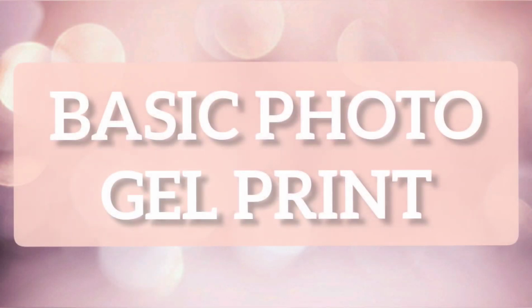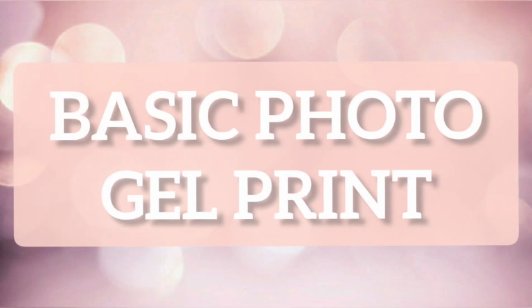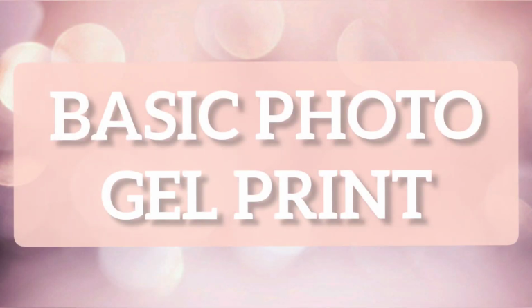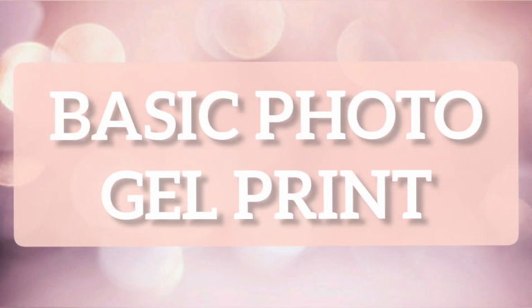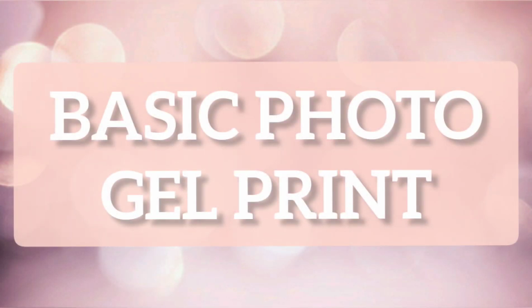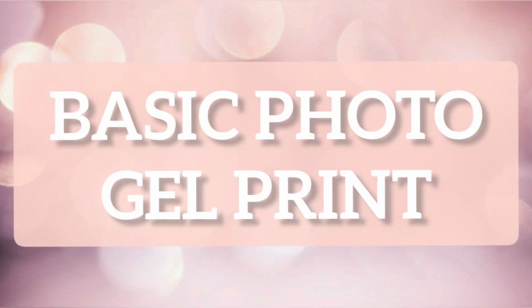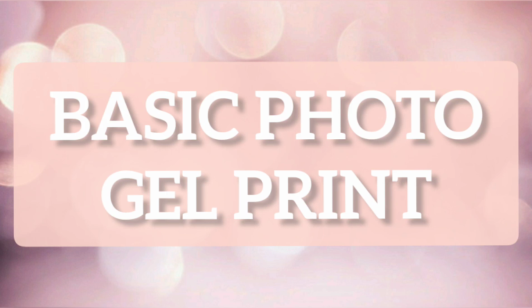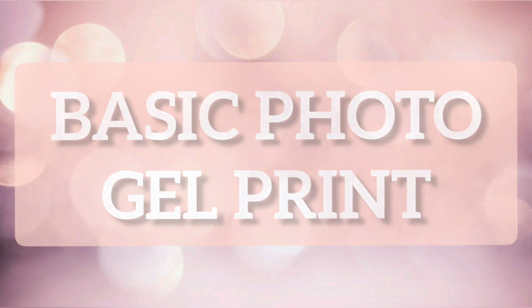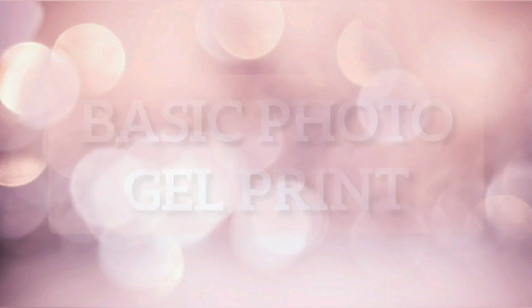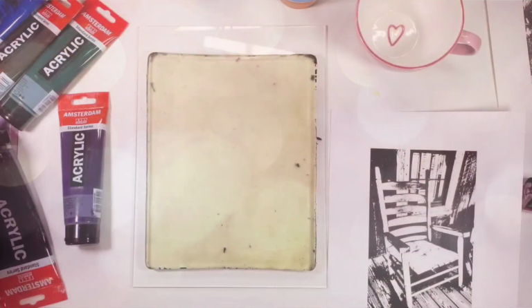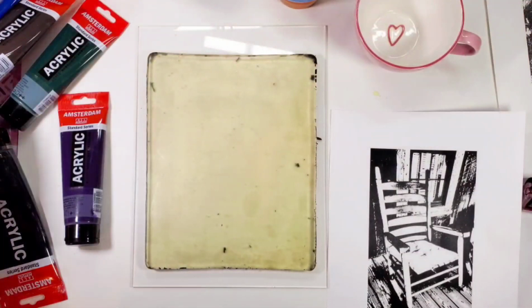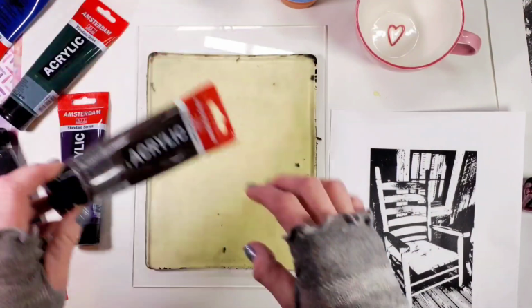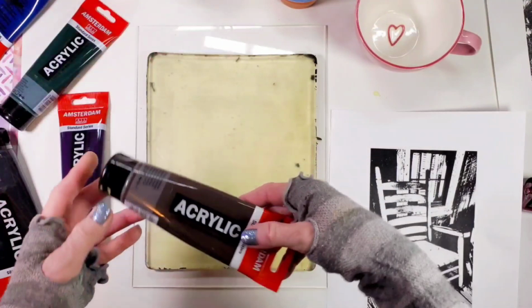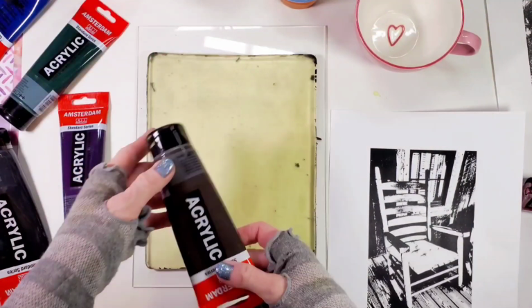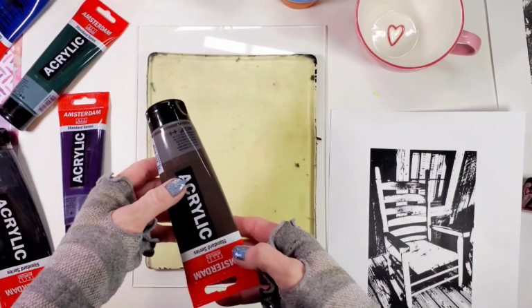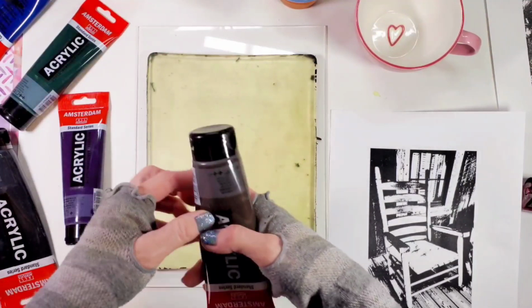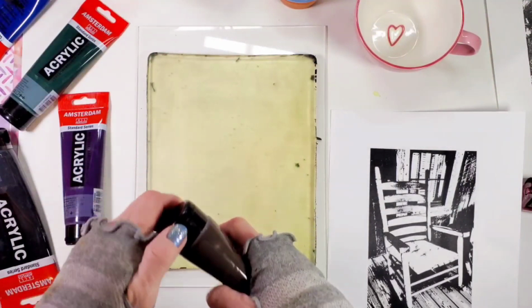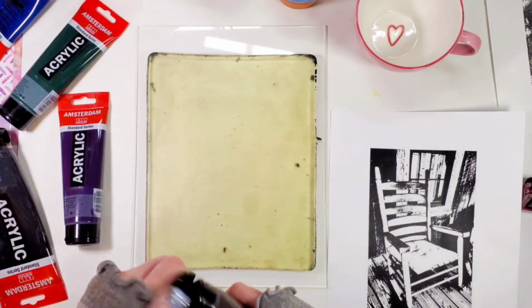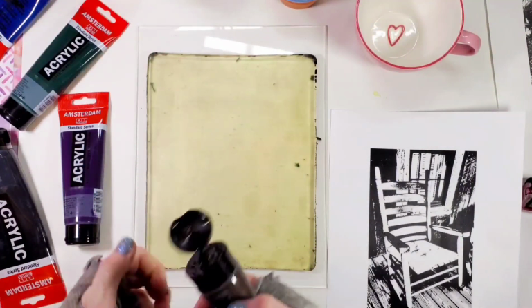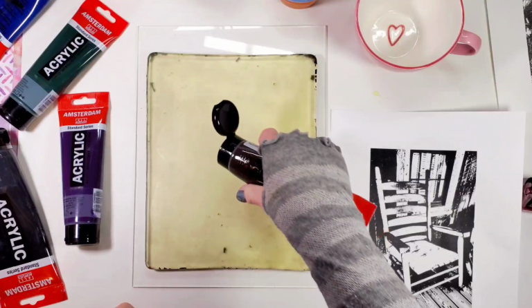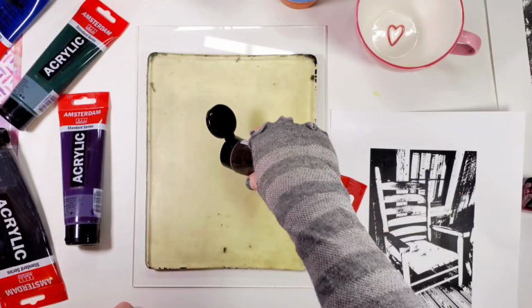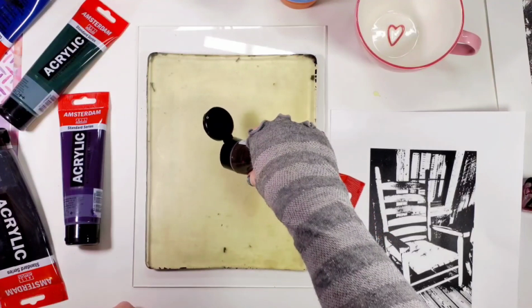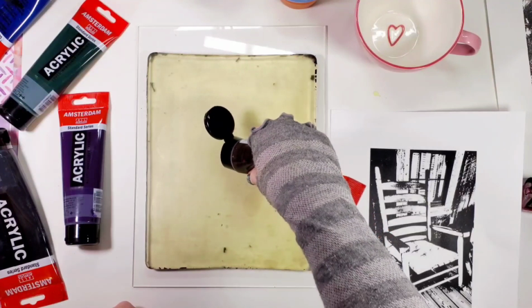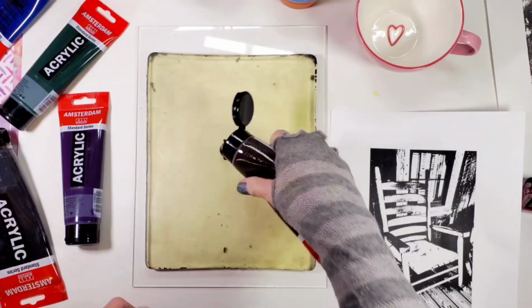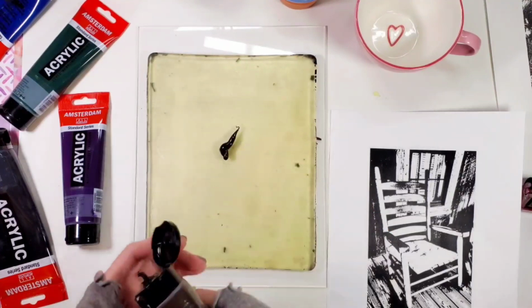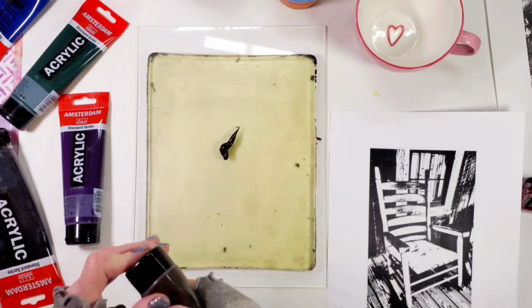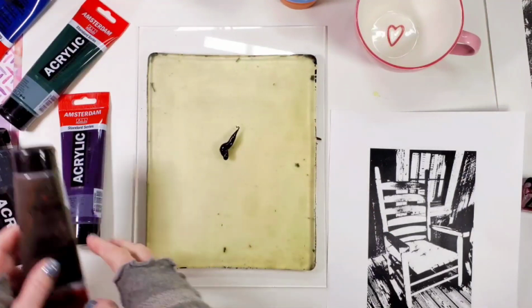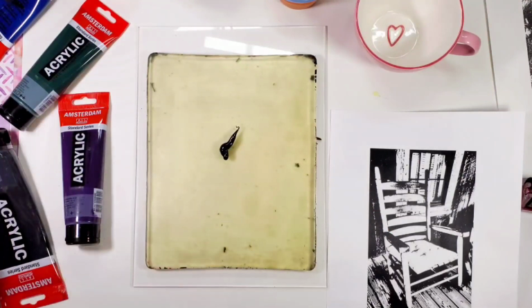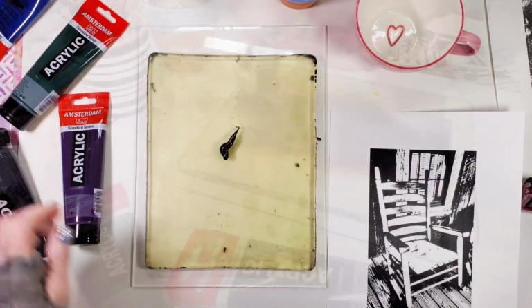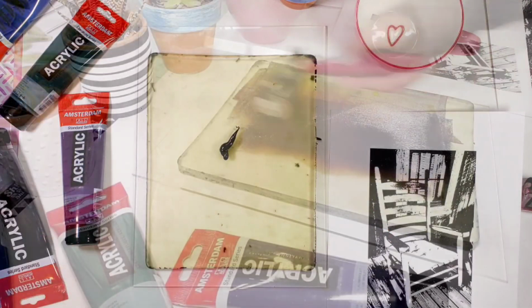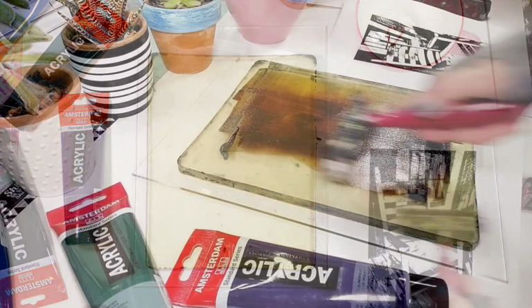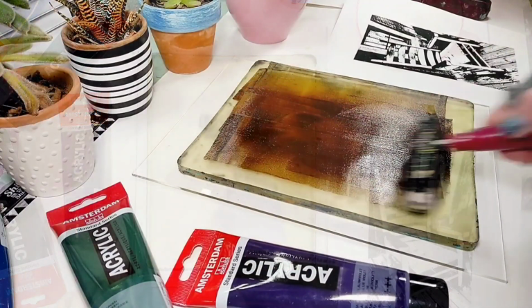The first technique we can do with the gel plate is making a very basic photo transfer, which is done by using just one color. So no background or anything fancy.